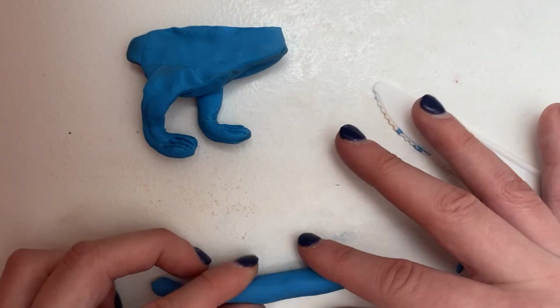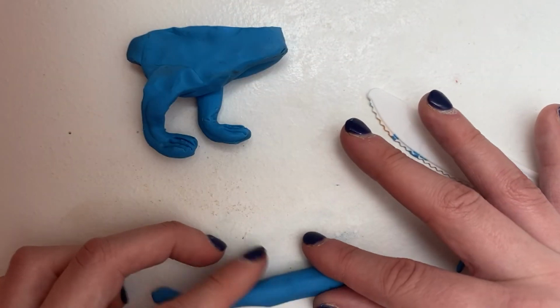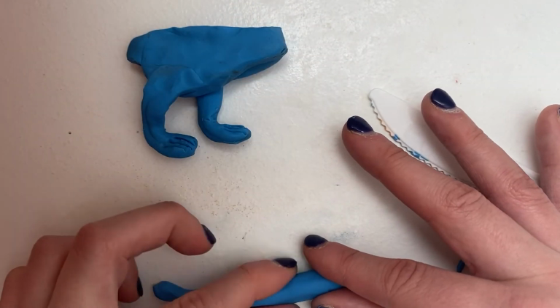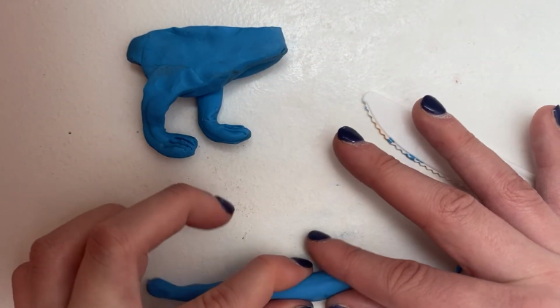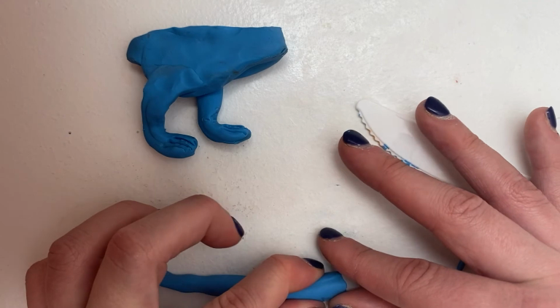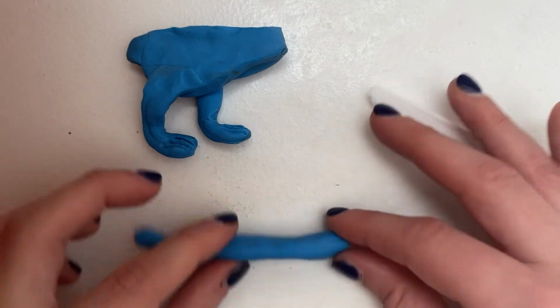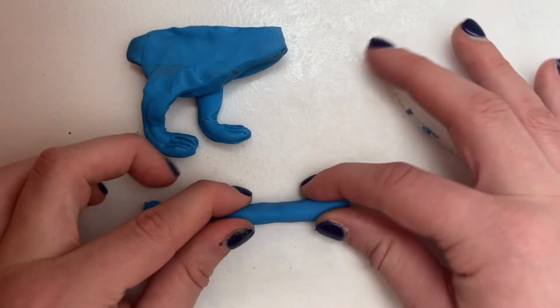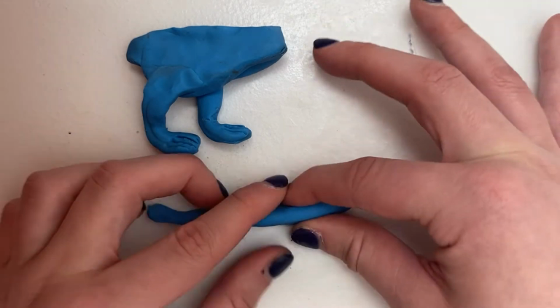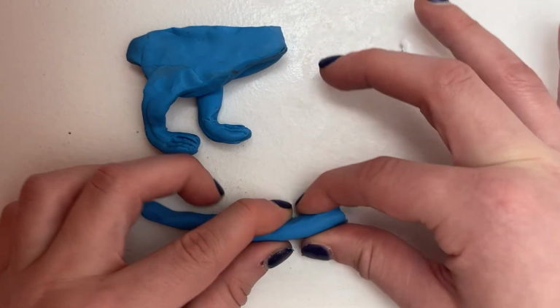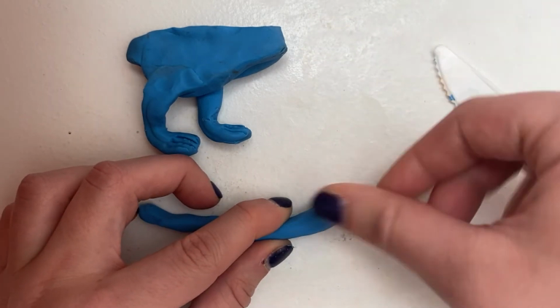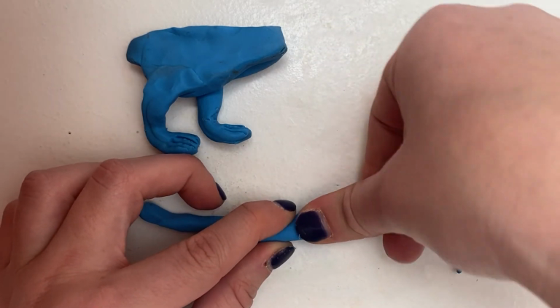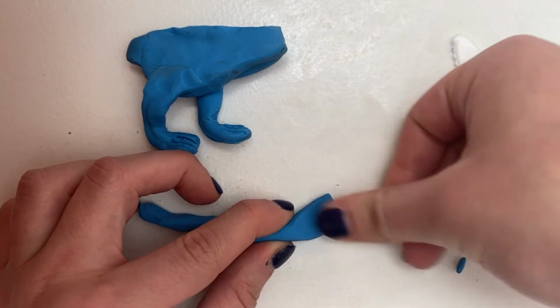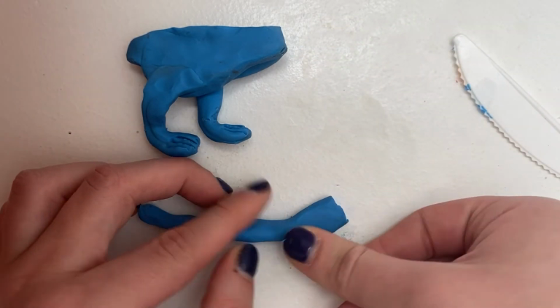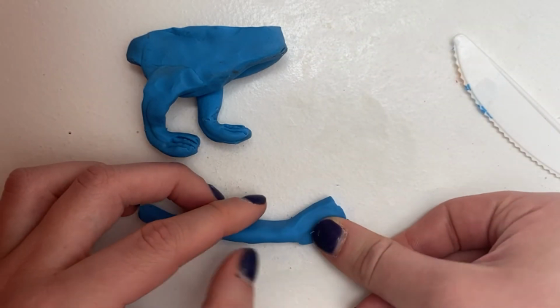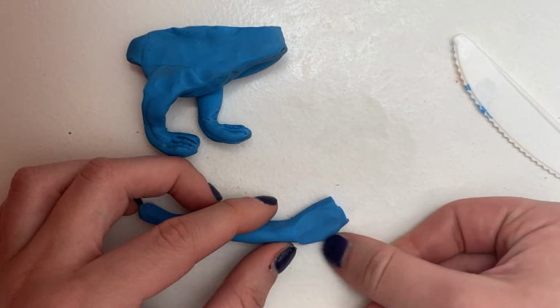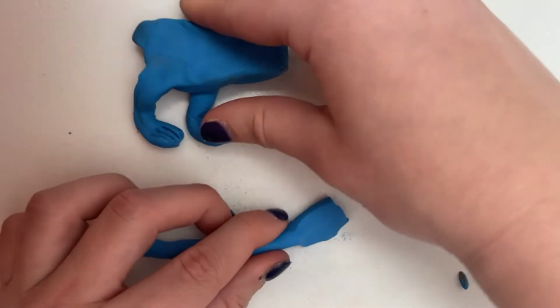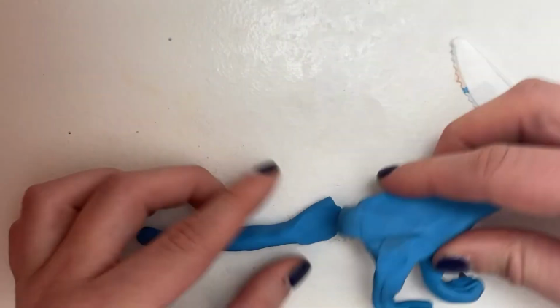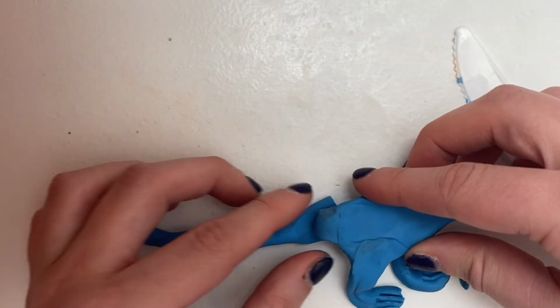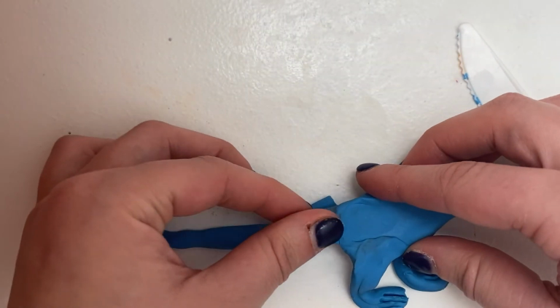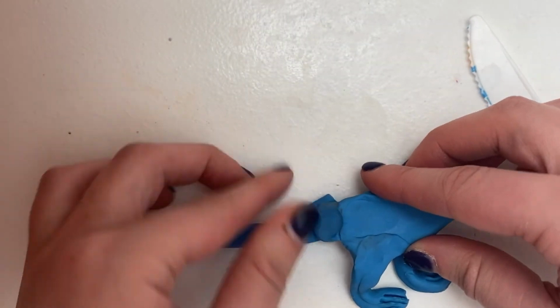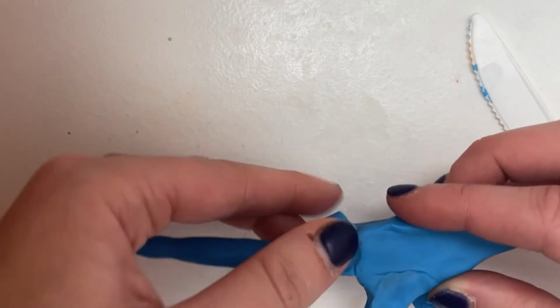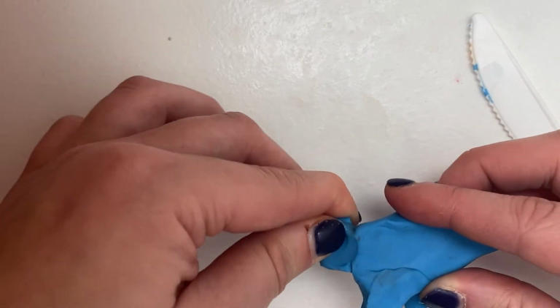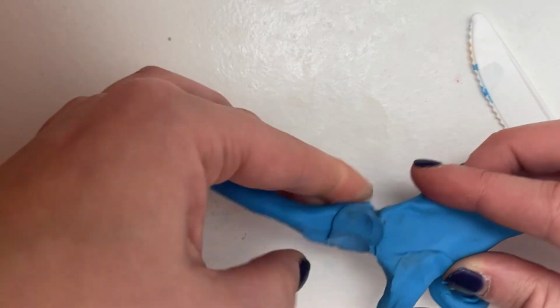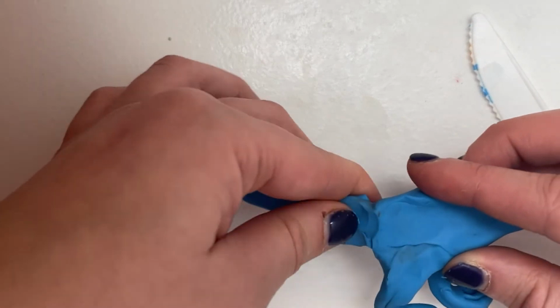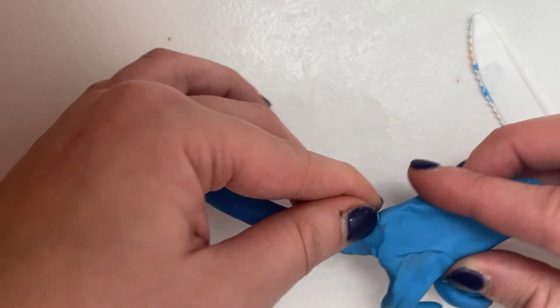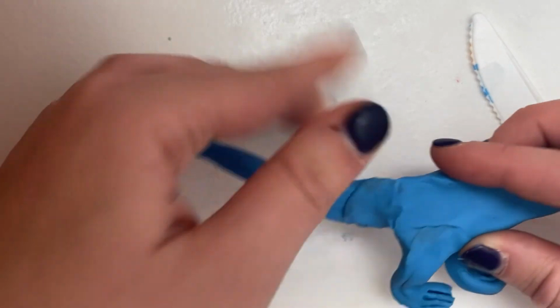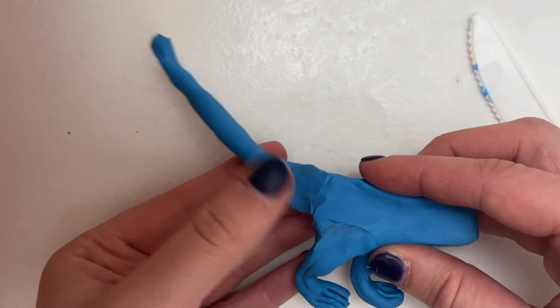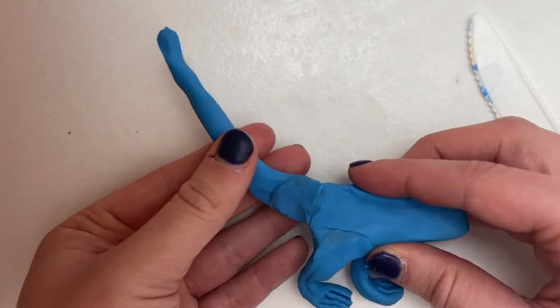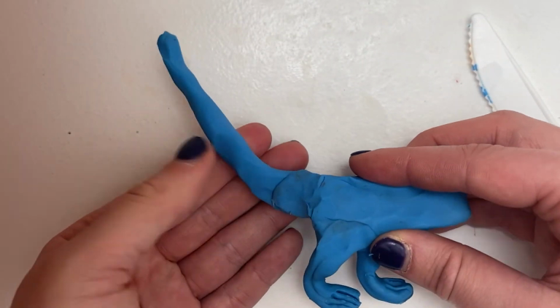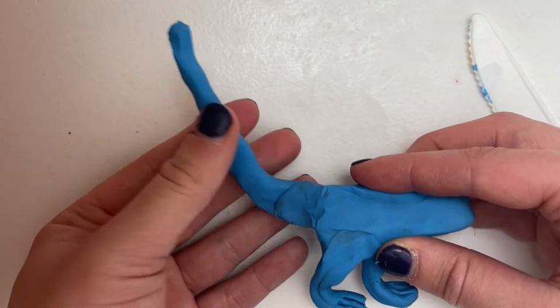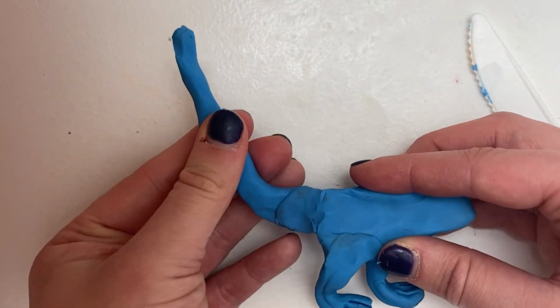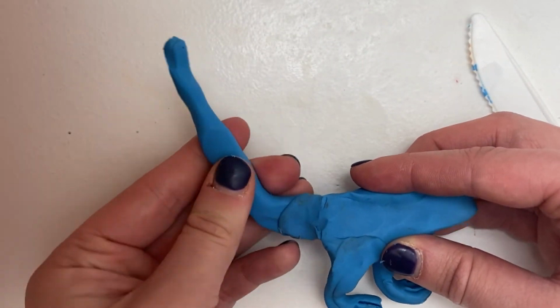Next is the tail. Take a piece of clay and roll it out on one side — it should be somewhat long. Attach the bigger end of the clay to the back of the dinosaur so the rest of it is in the air.